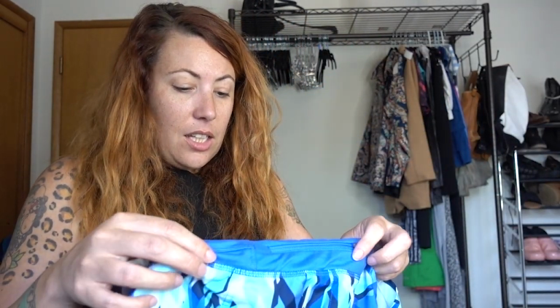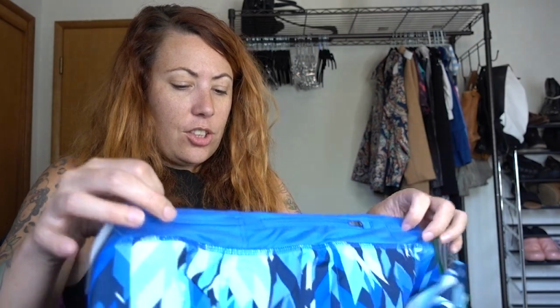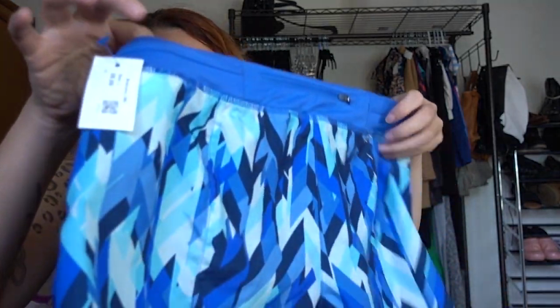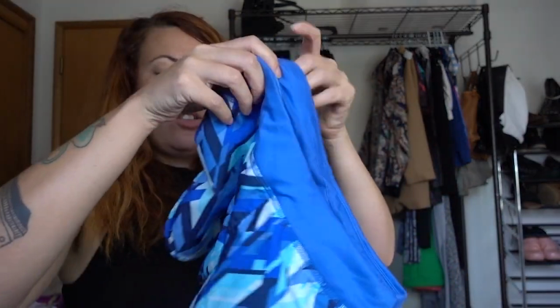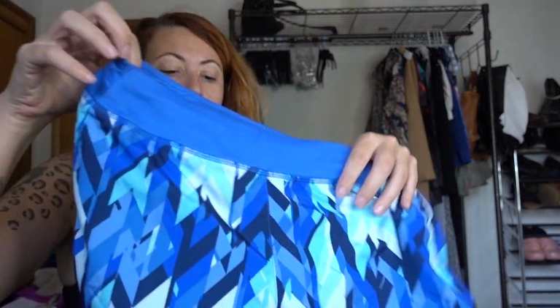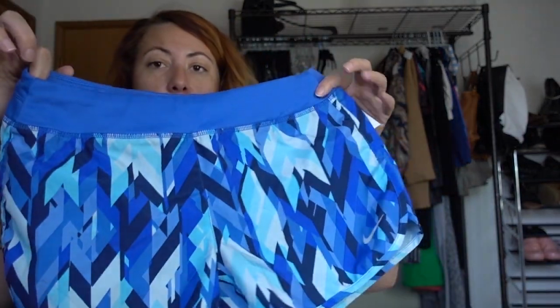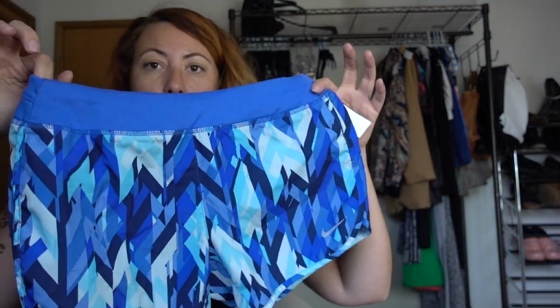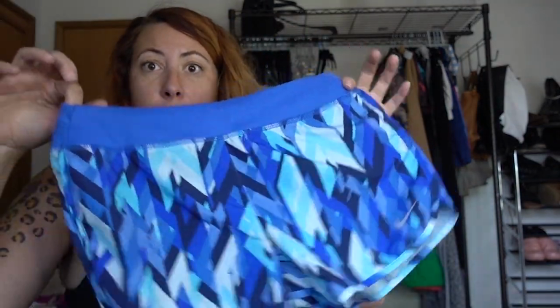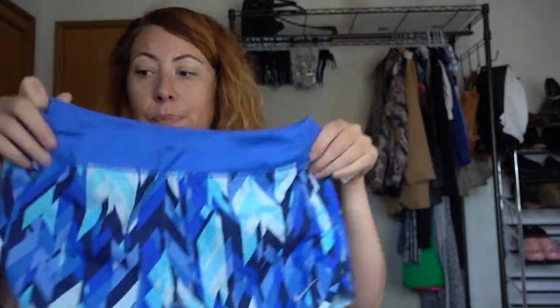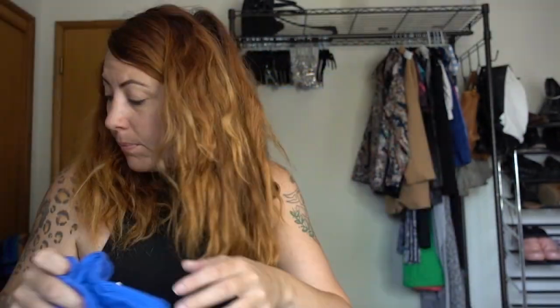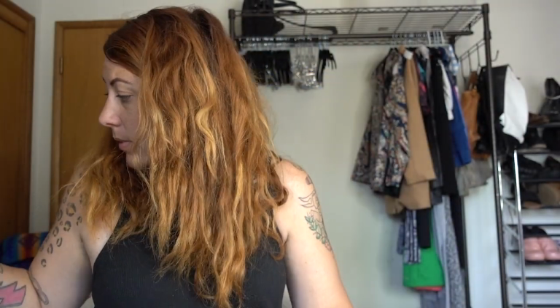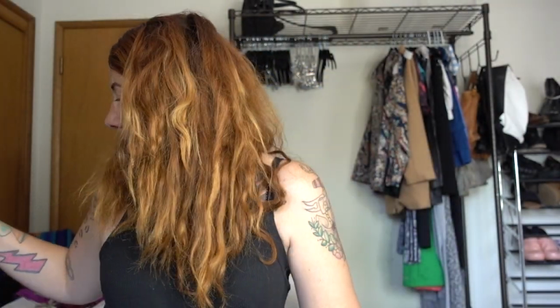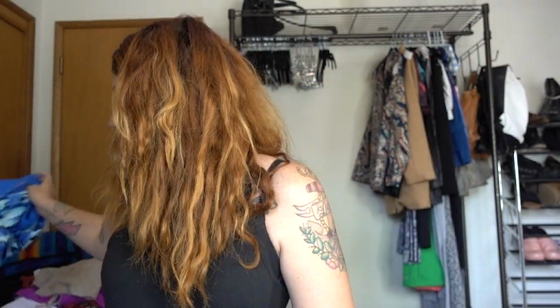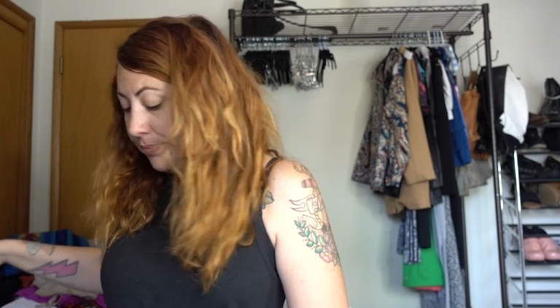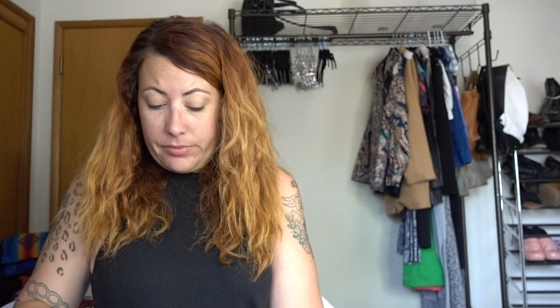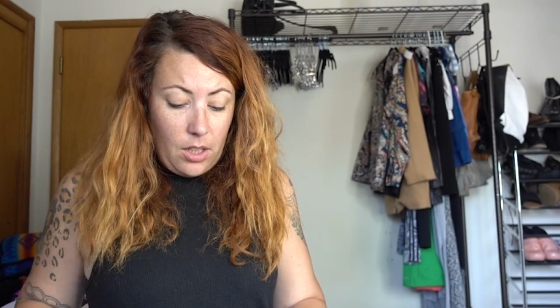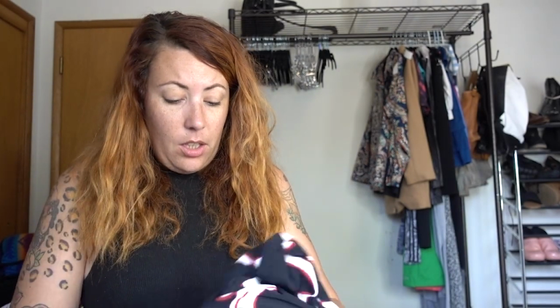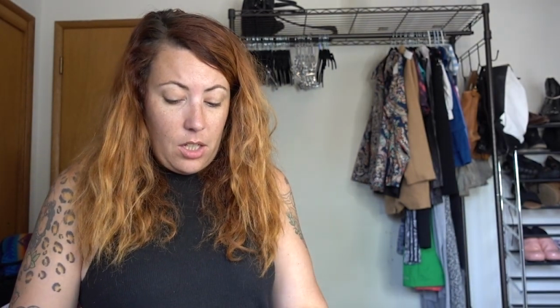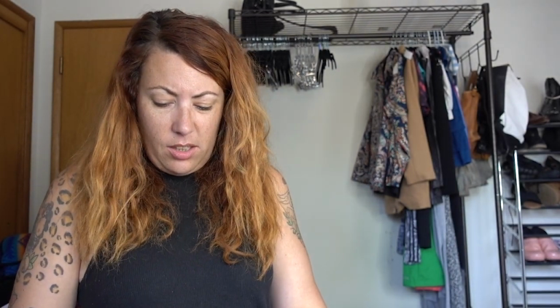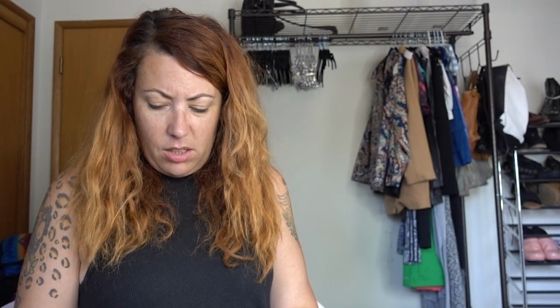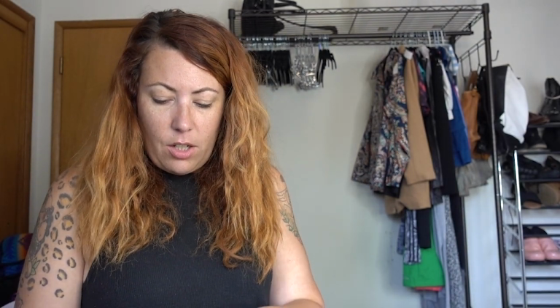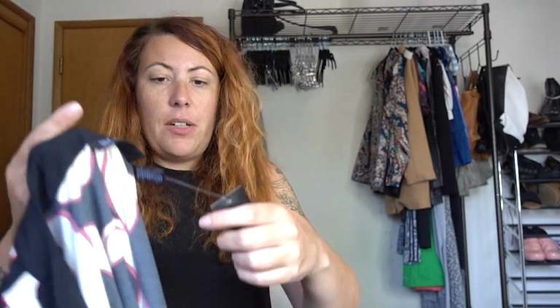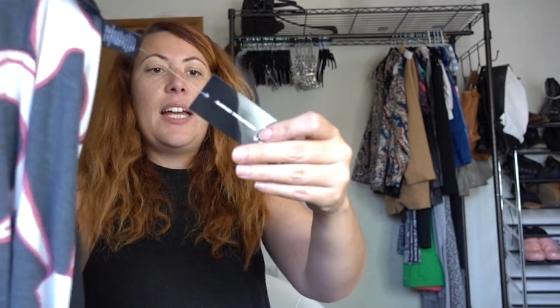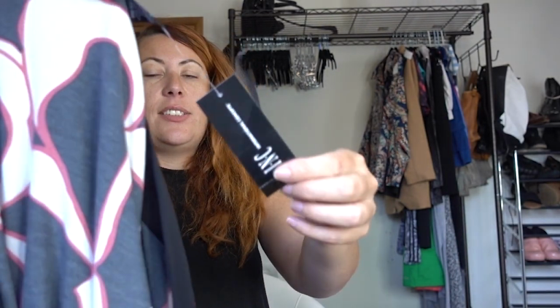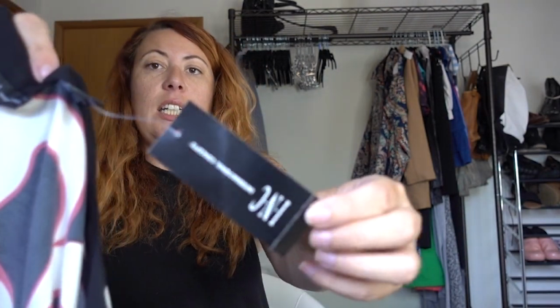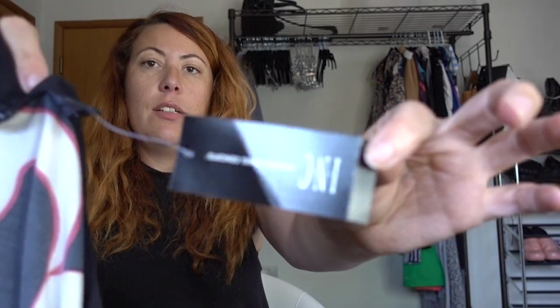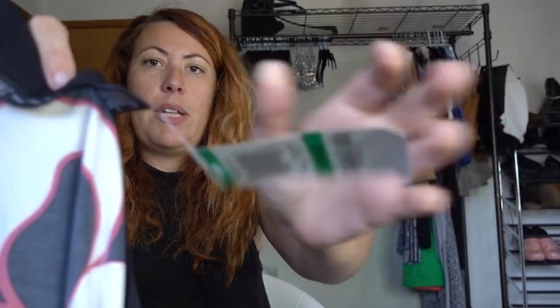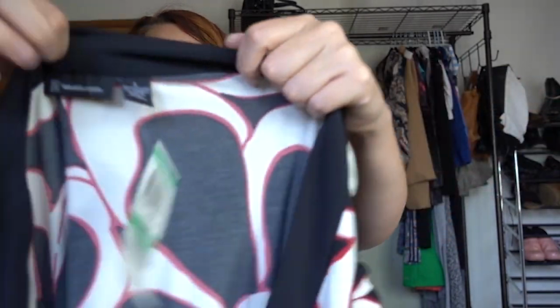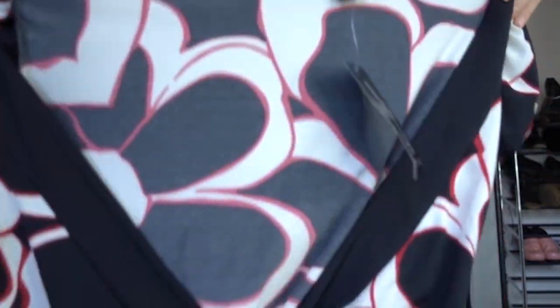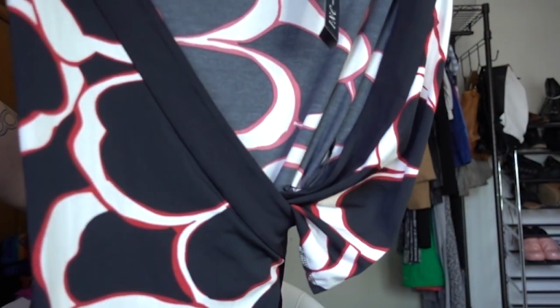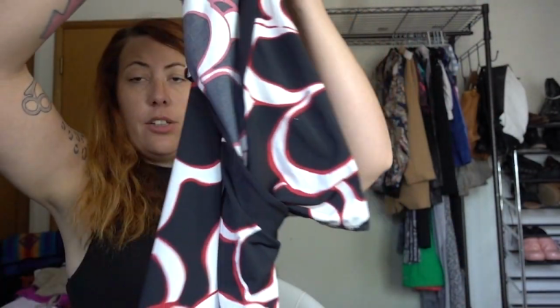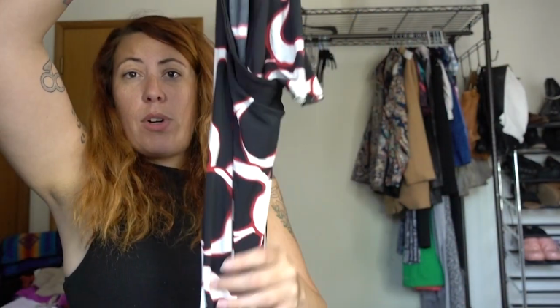This is just a pair of Nike dry fit running shorts. And this is brand new with tags — just an Ink from Macy's brand dress.